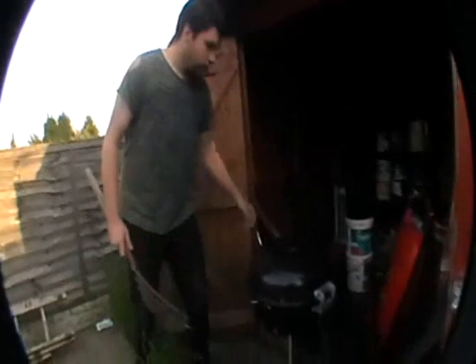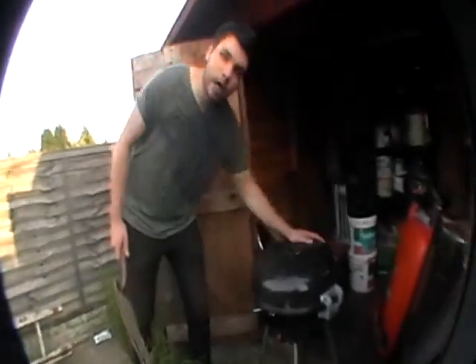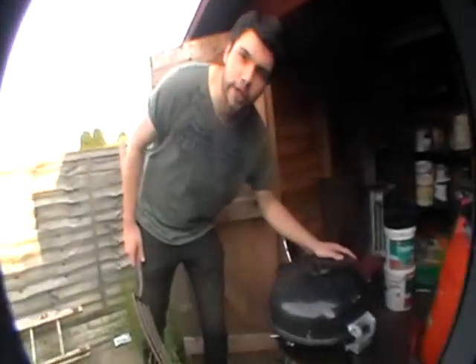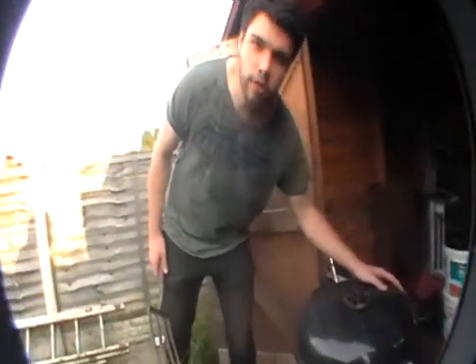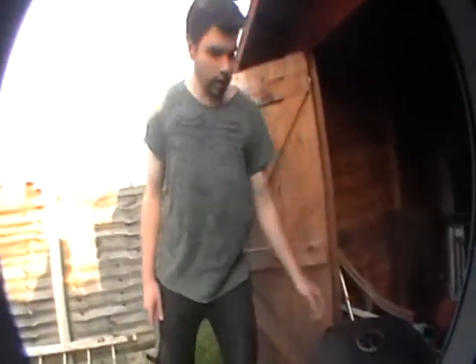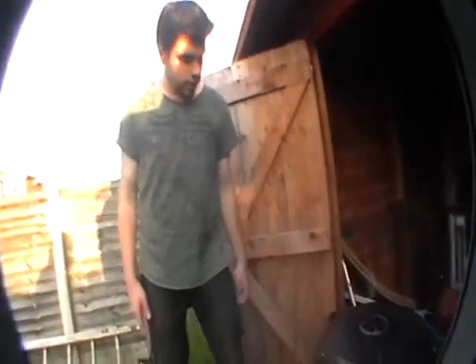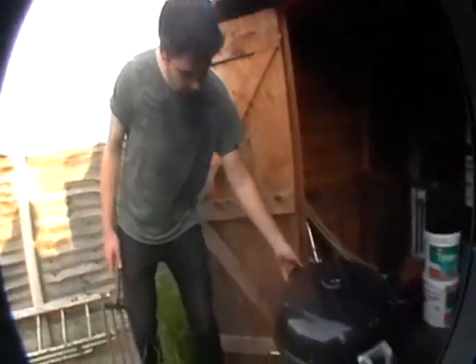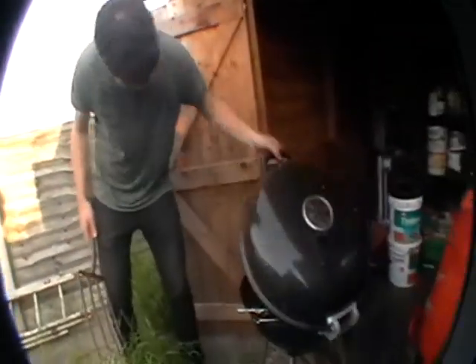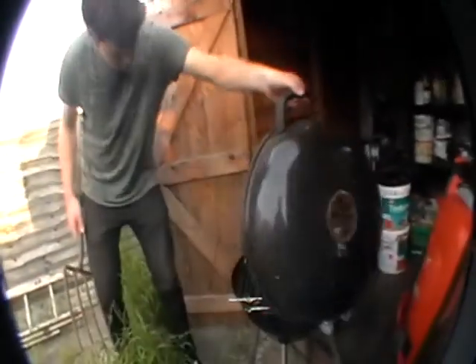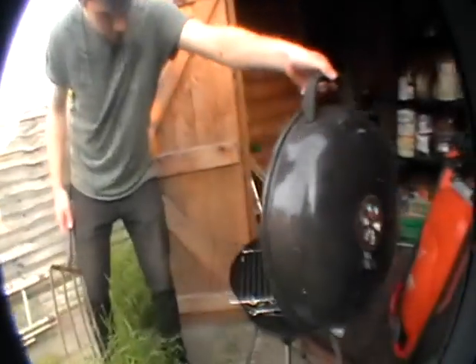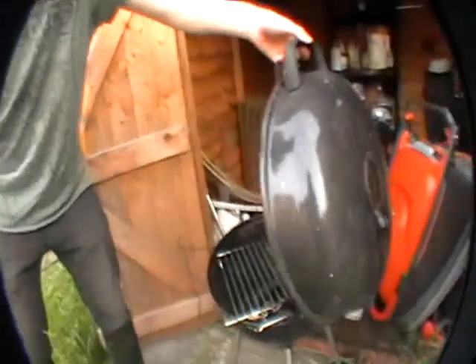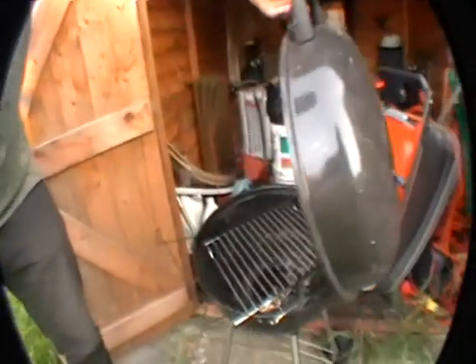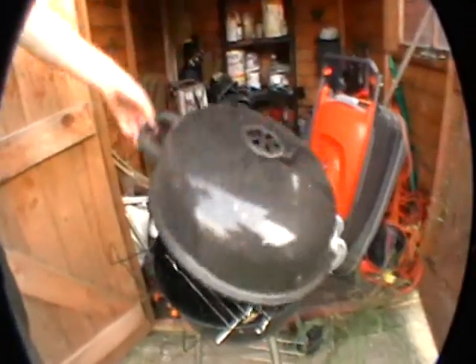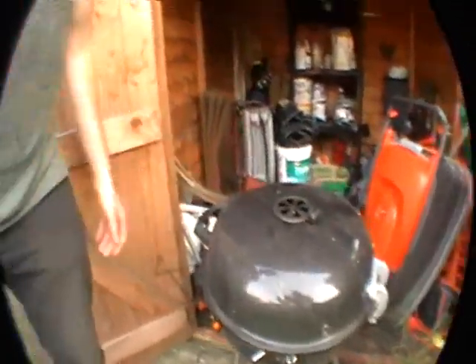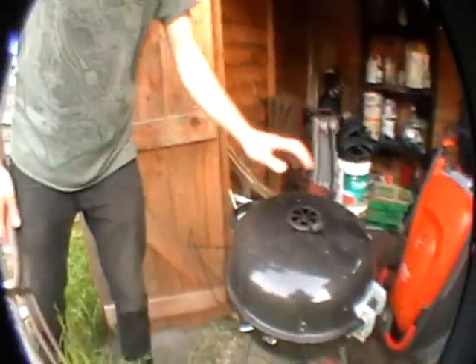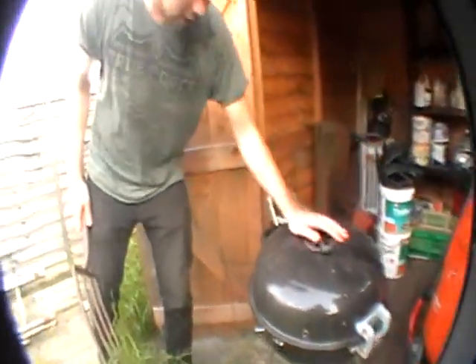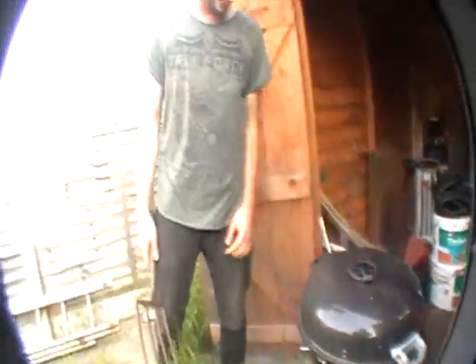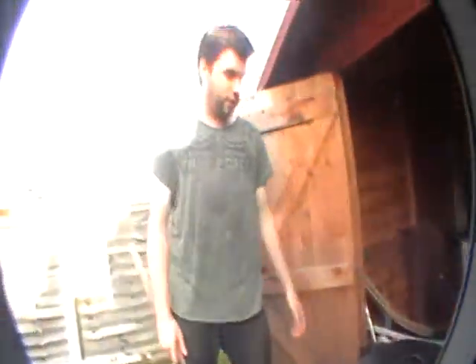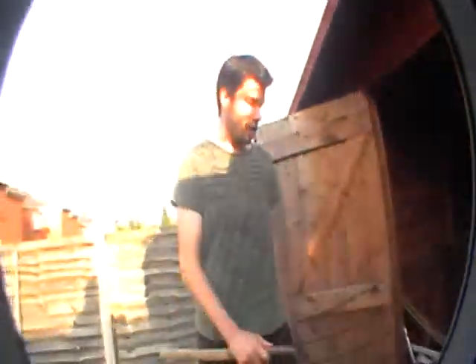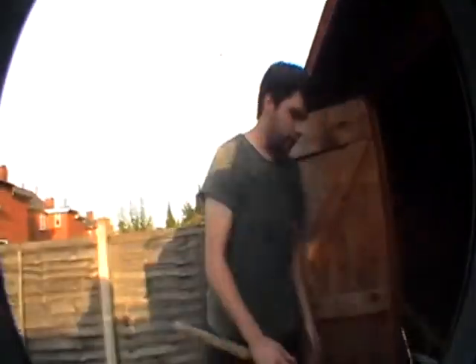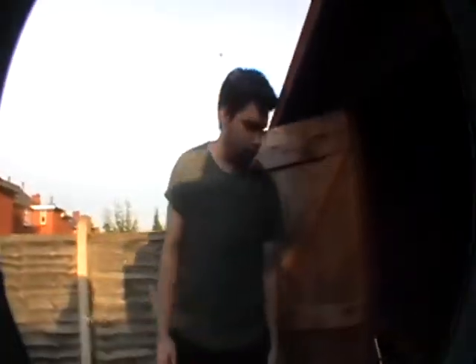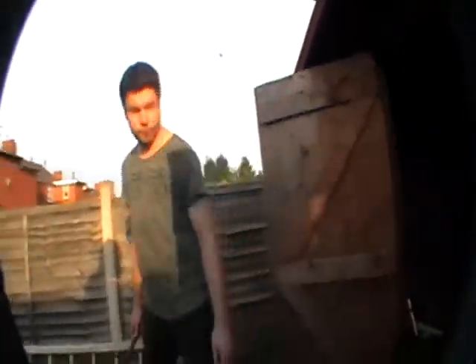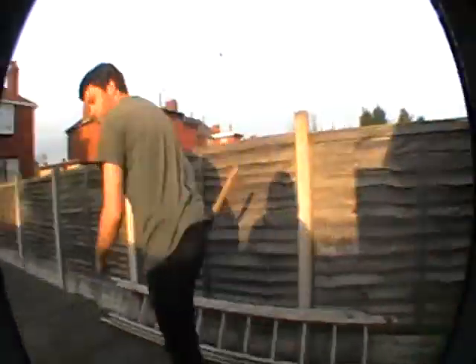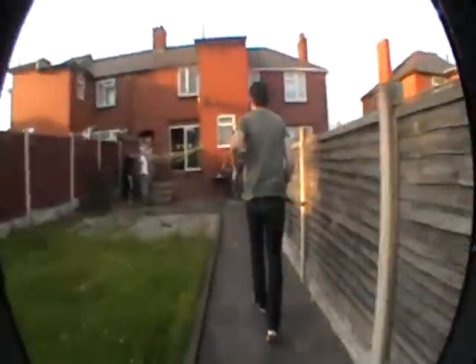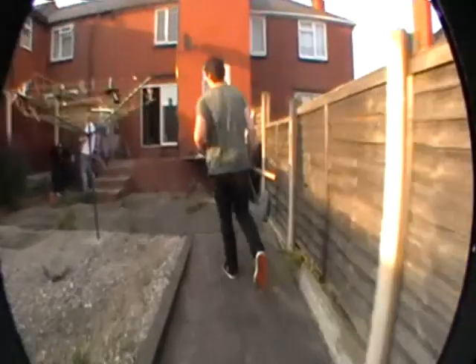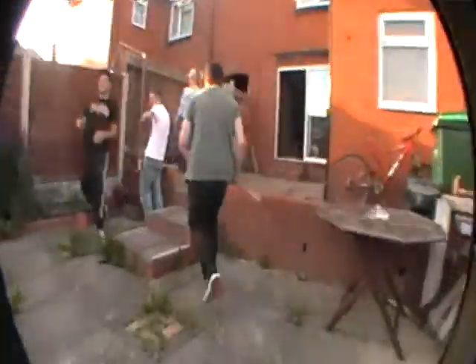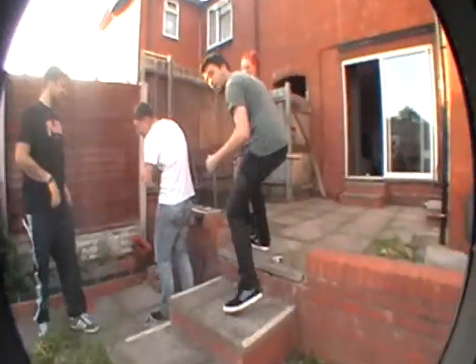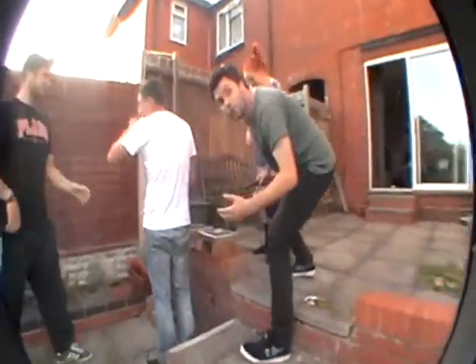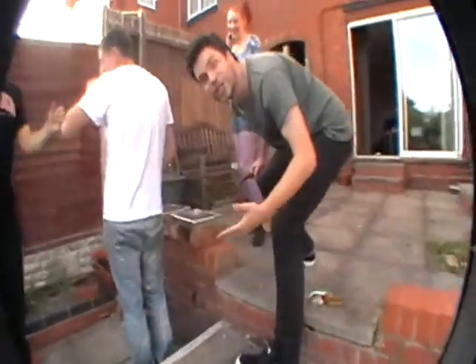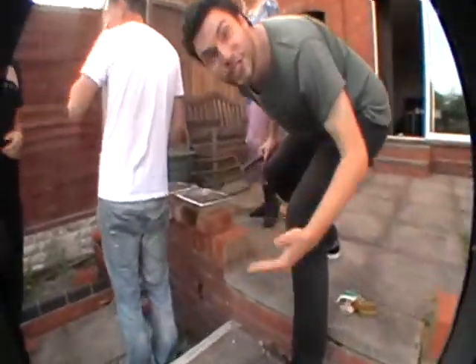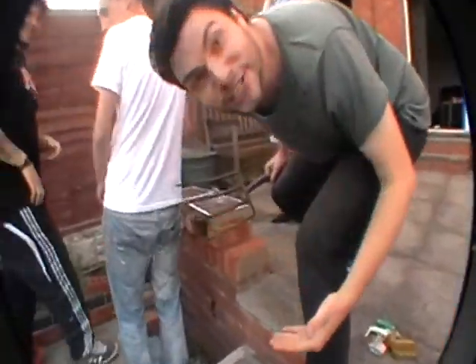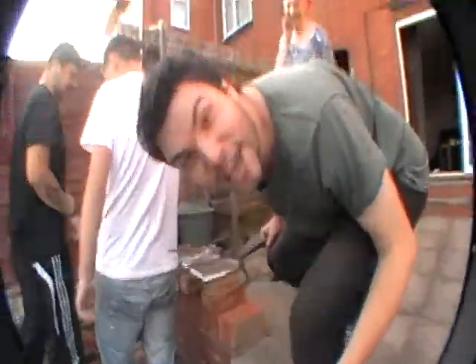We've got a bar if you wanna go, yeah? It's an old one from Neto, but it's really expensive, but we're gonna use these shit ones instead.